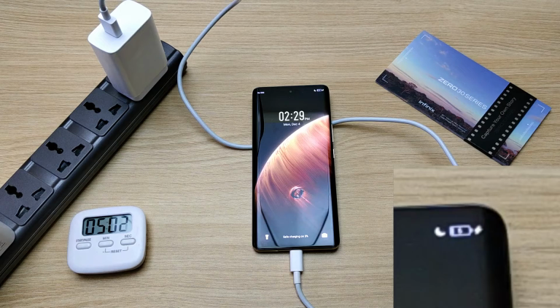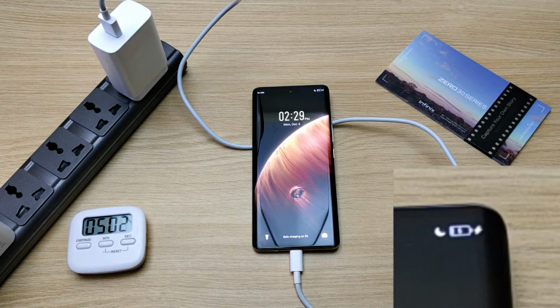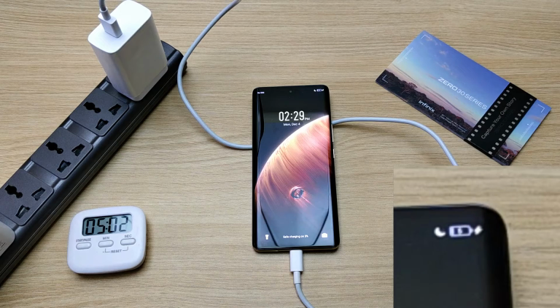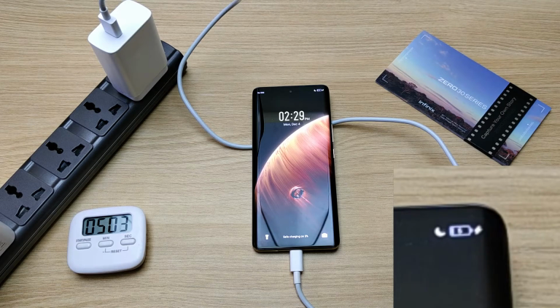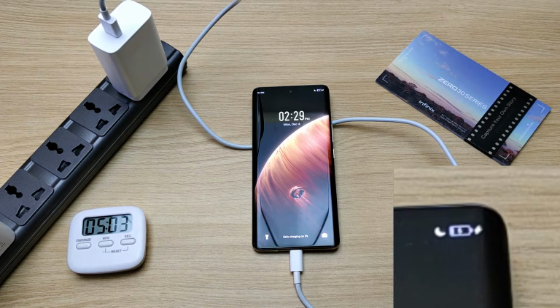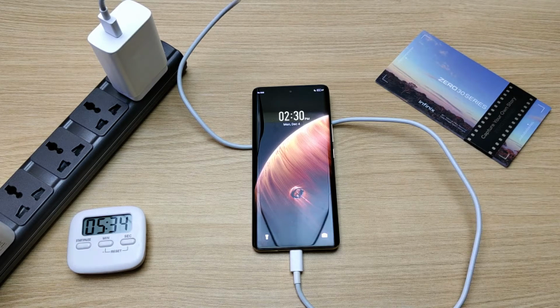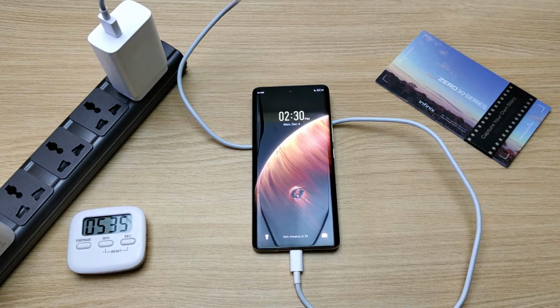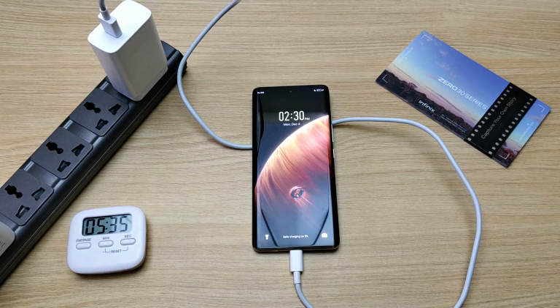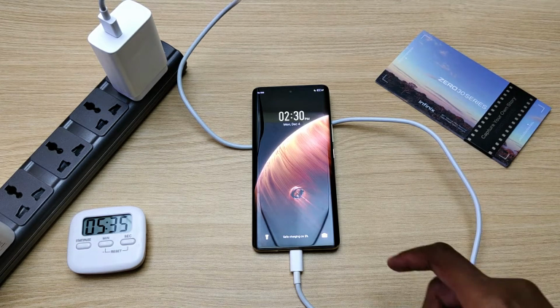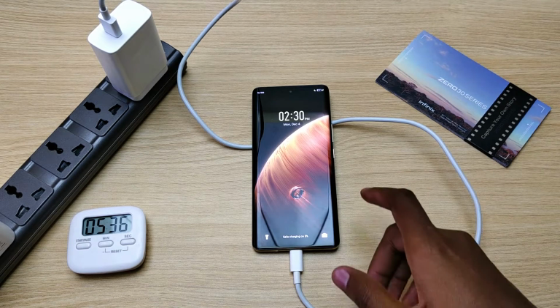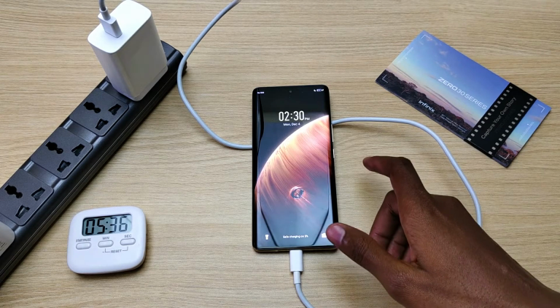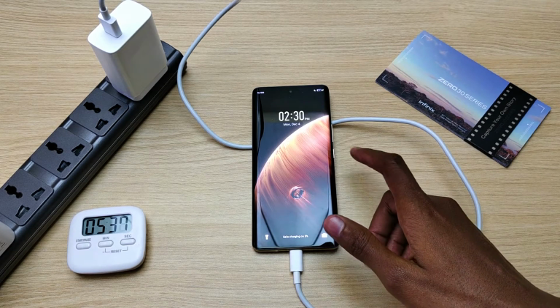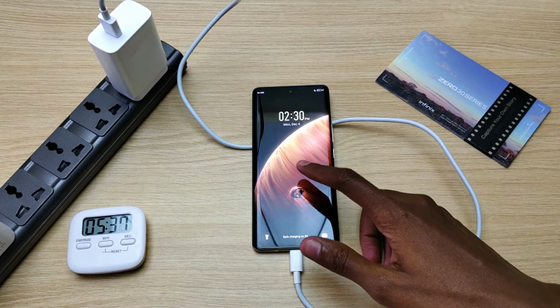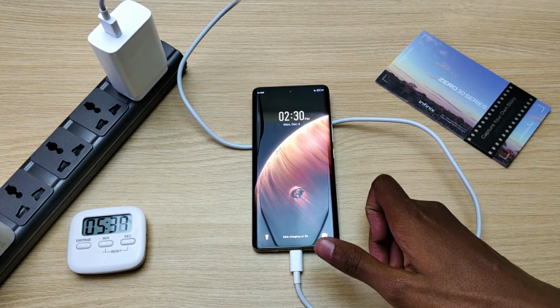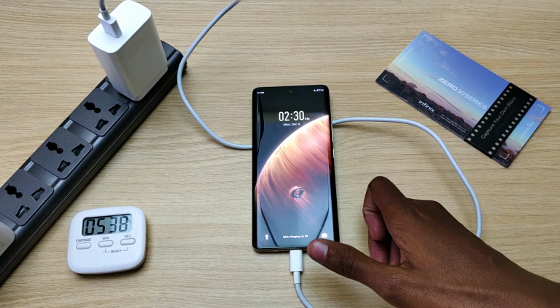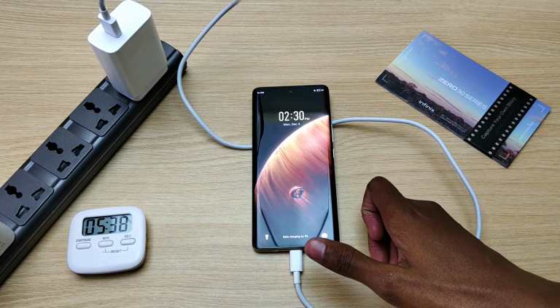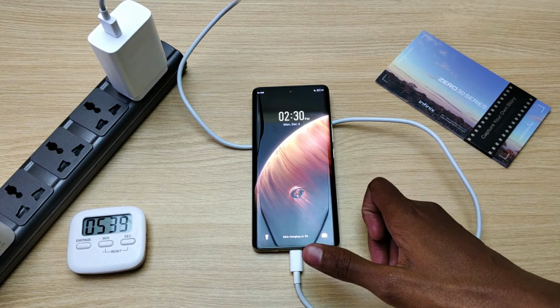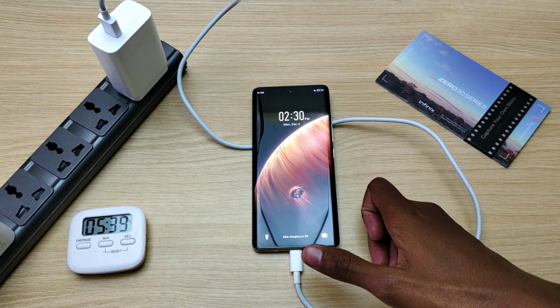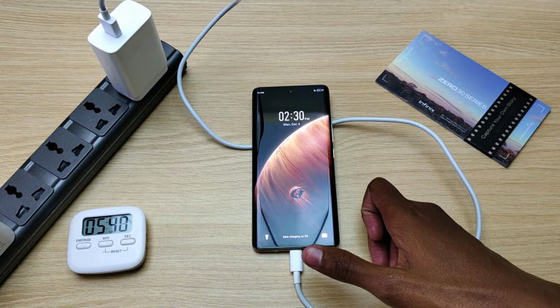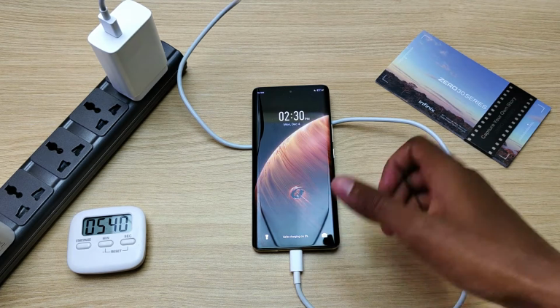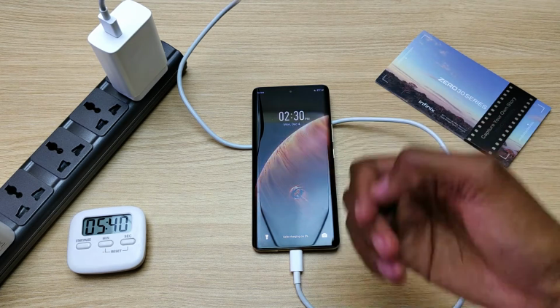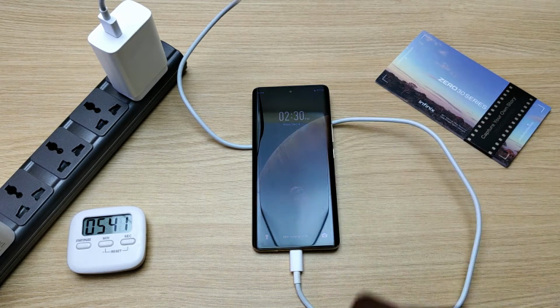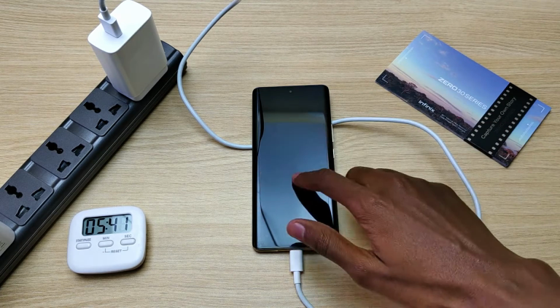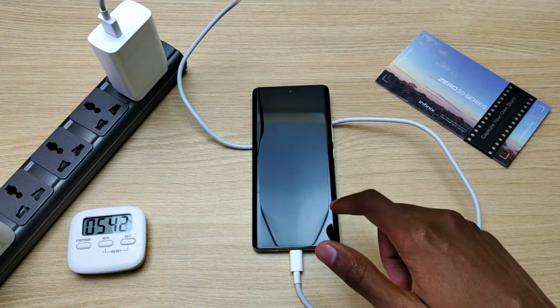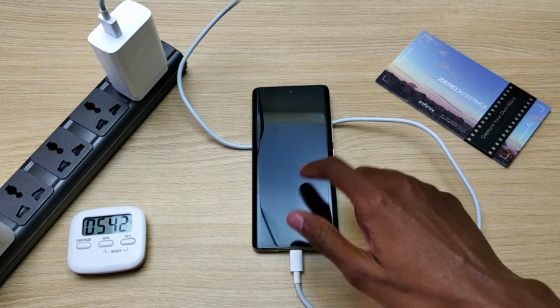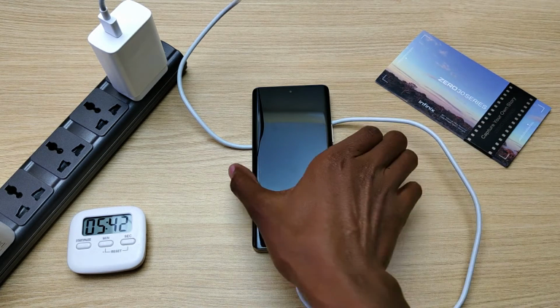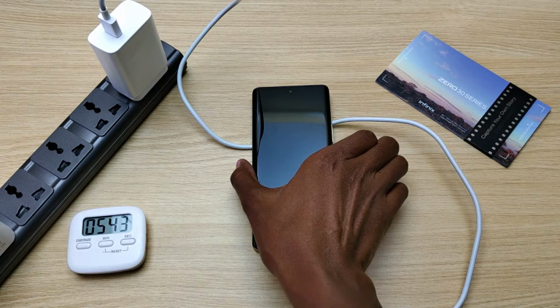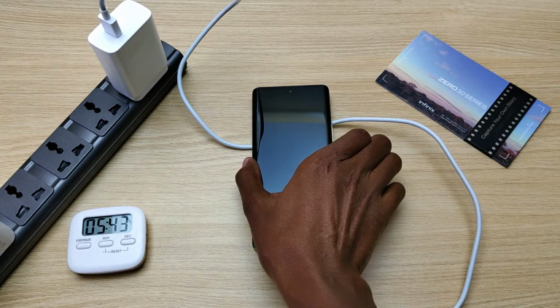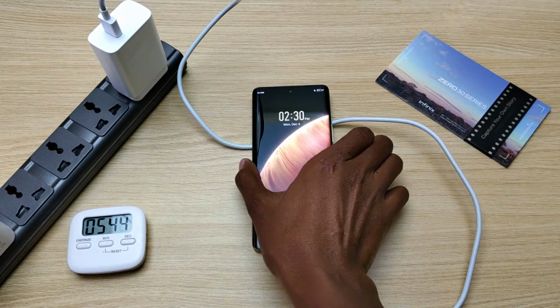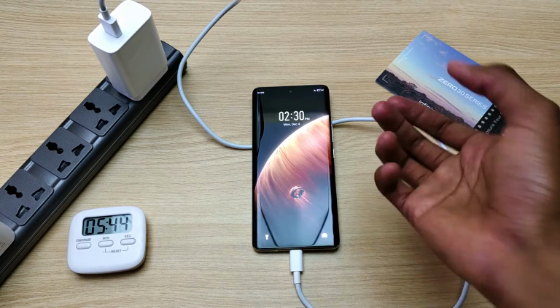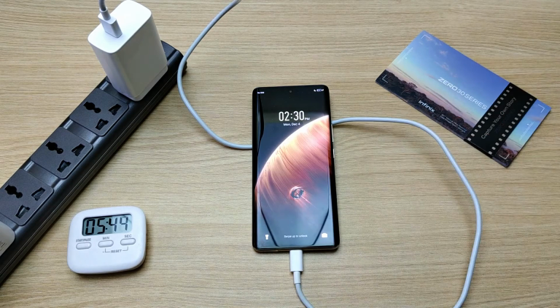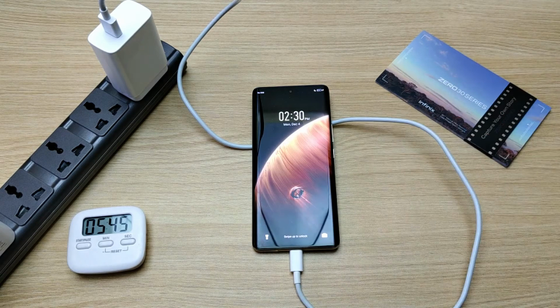5% in 5 minutes. Now it's at this point that I should note that this phone is not charging at full capacity — it's not even fast charging. But let's see what kind of figures we'll get by the end of the charging experiment.